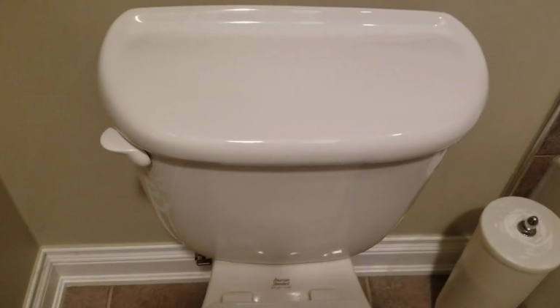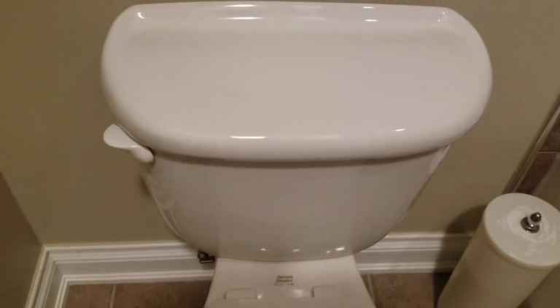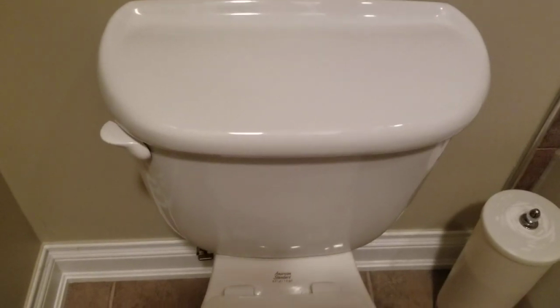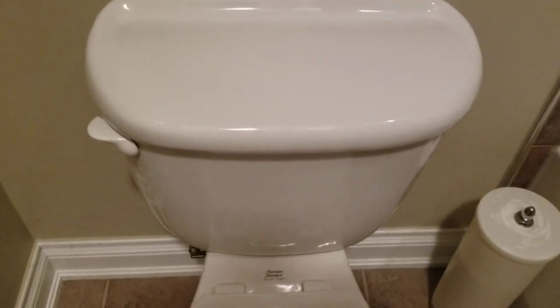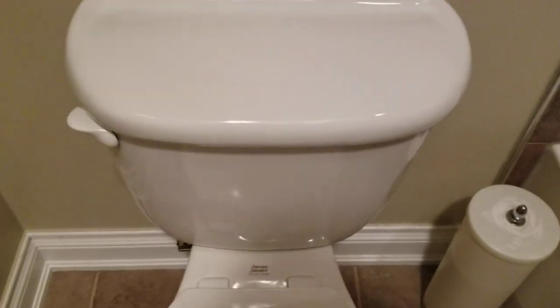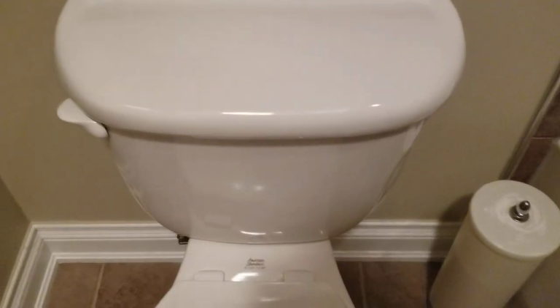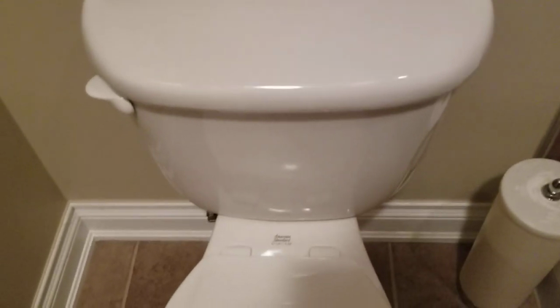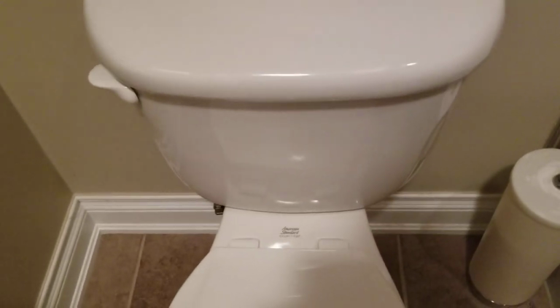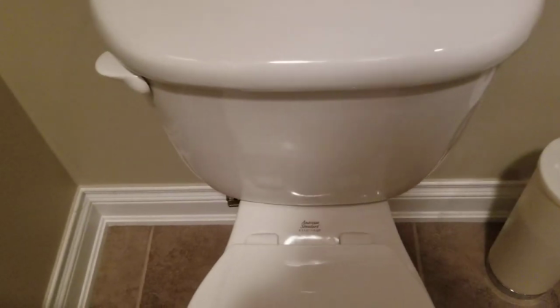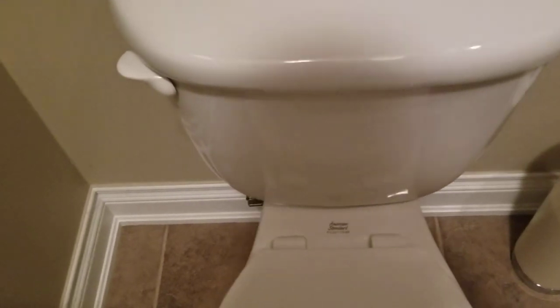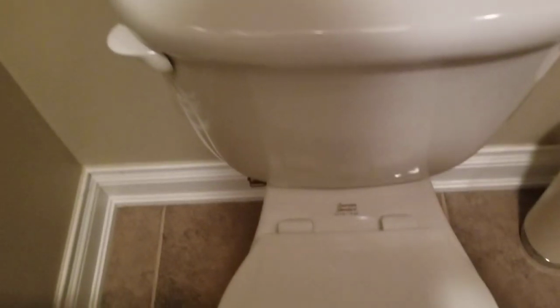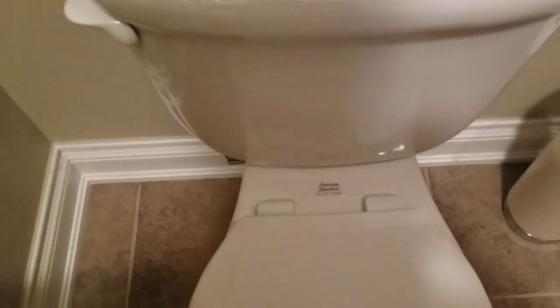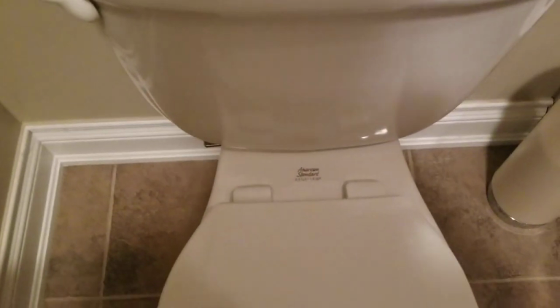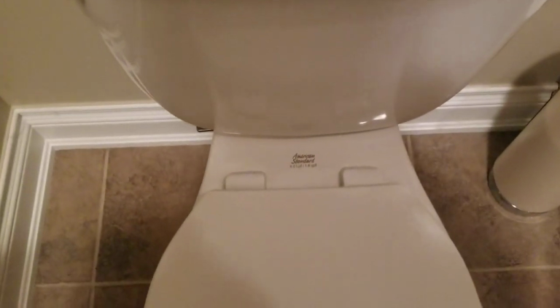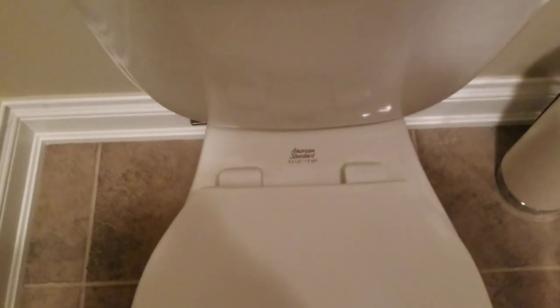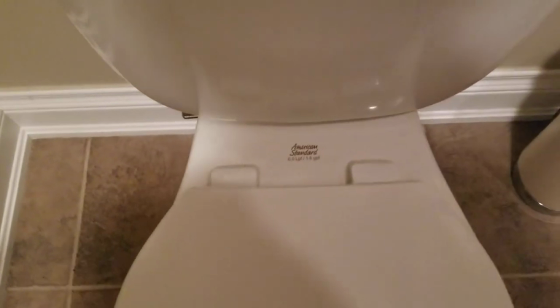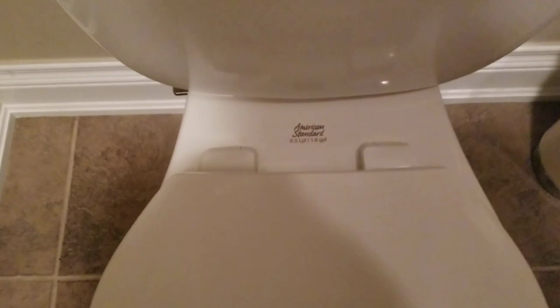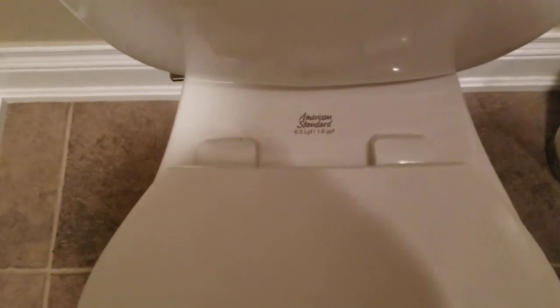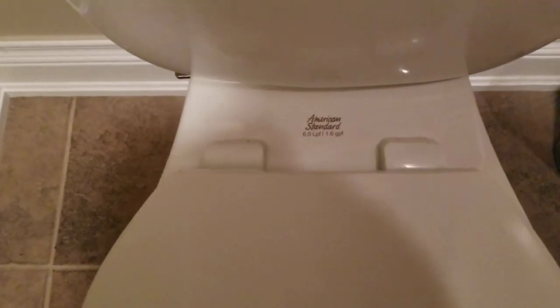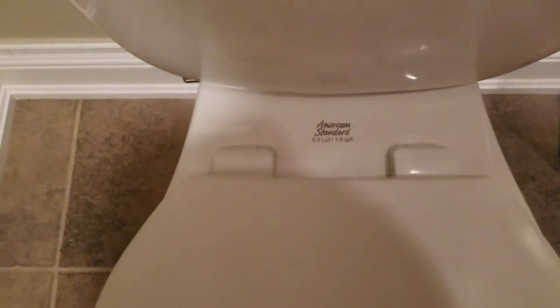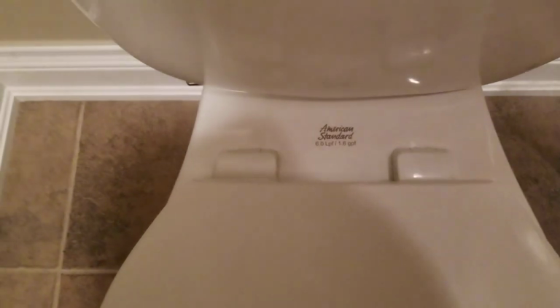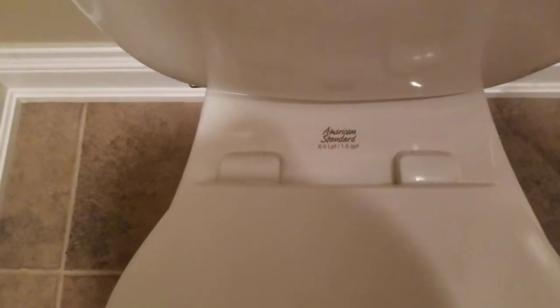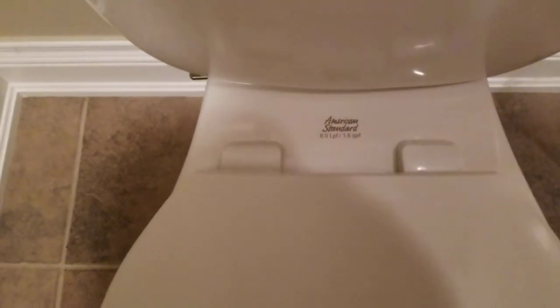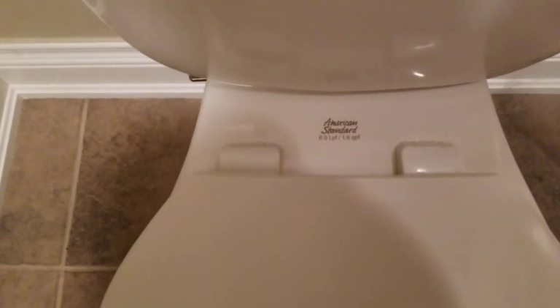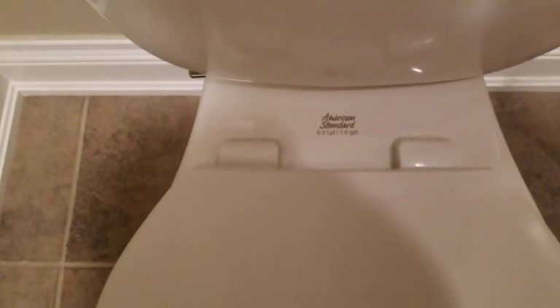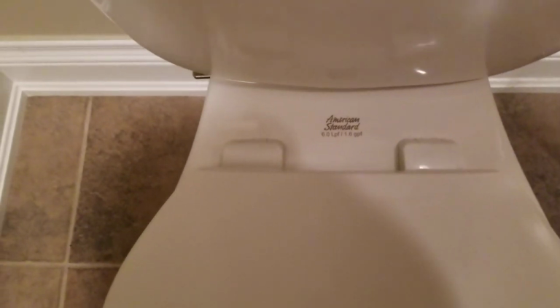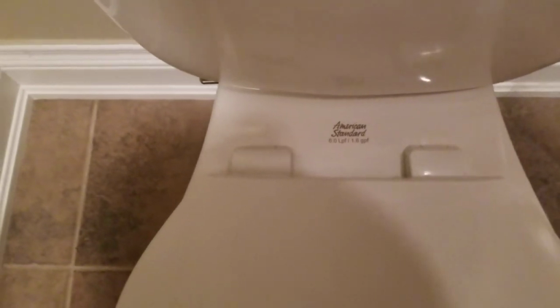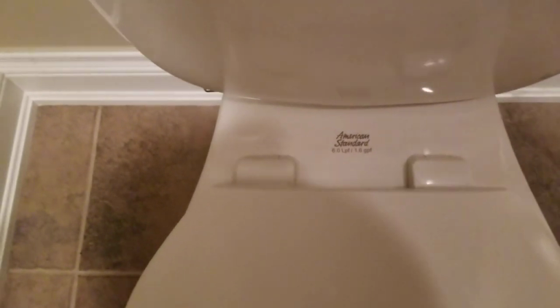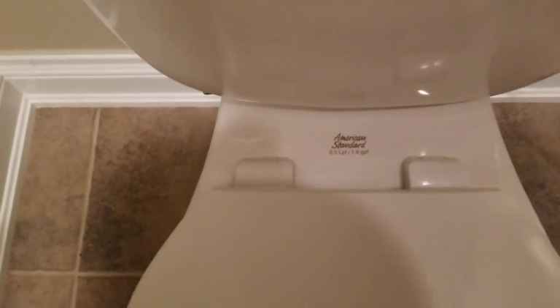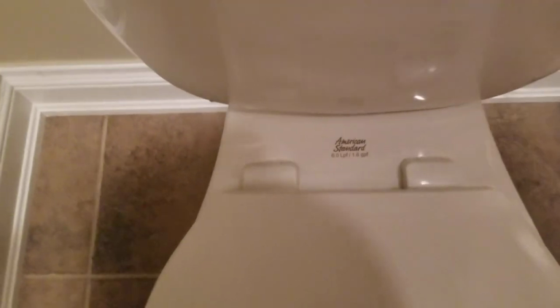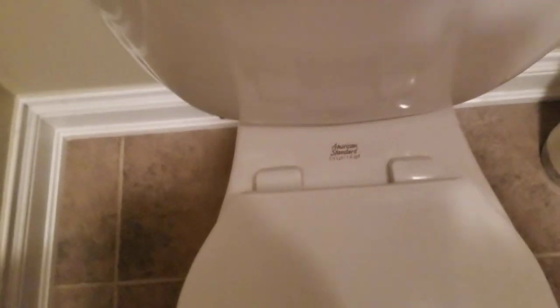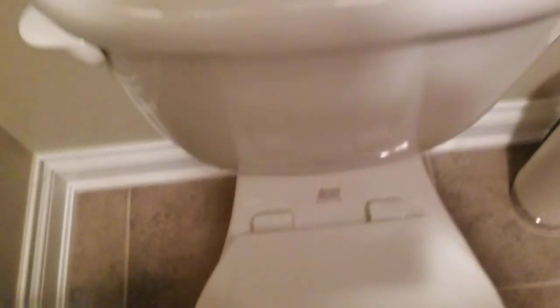Hi, thanks for joining me on my next project. I've got an American Standard 6 liter per flush, 1.6 gallons per flush toilet.